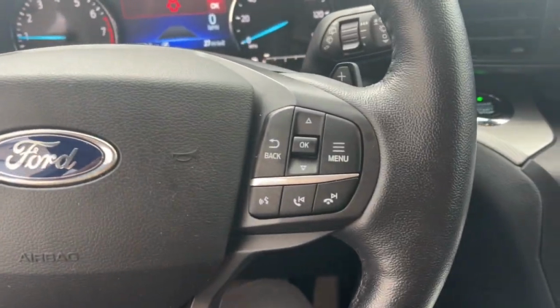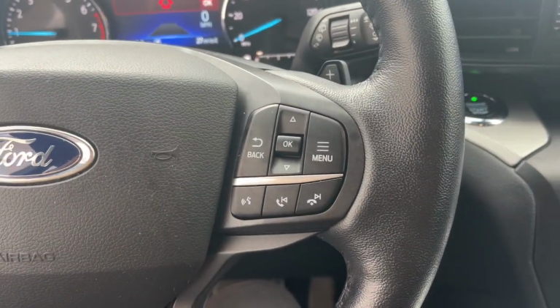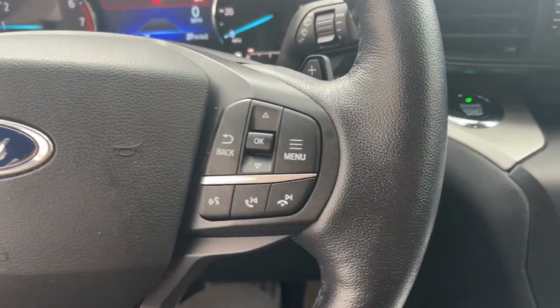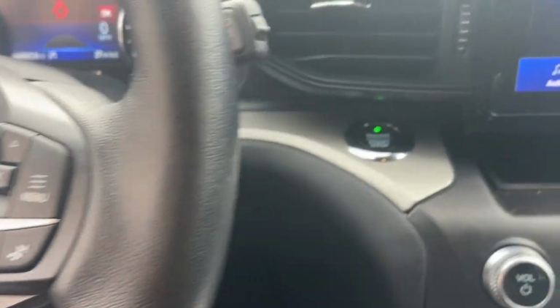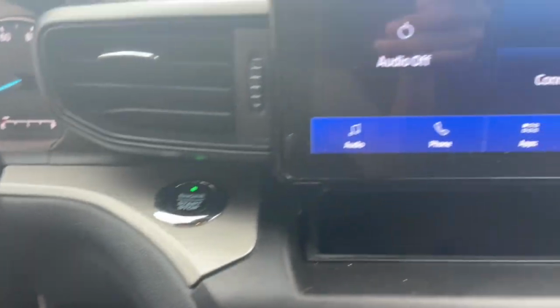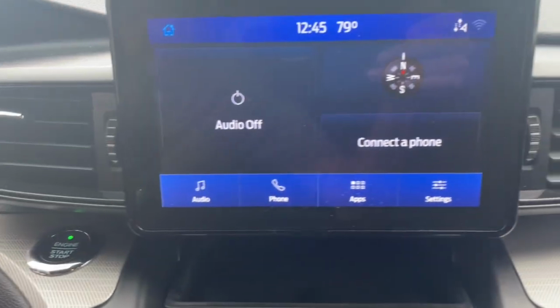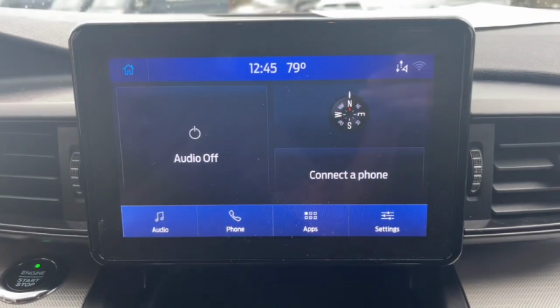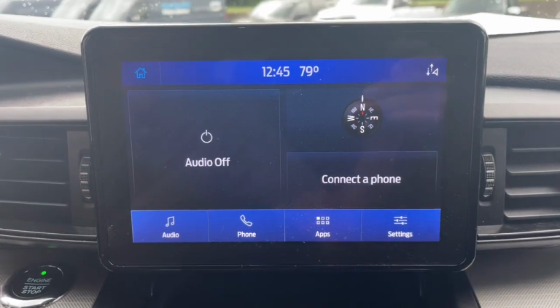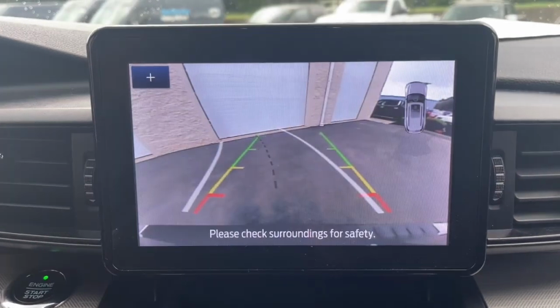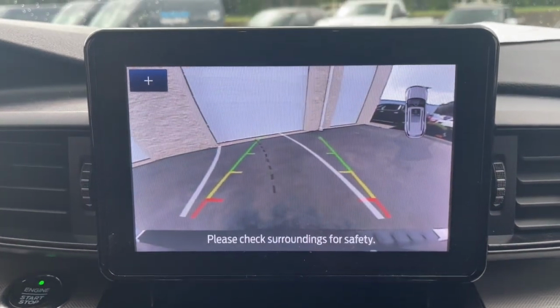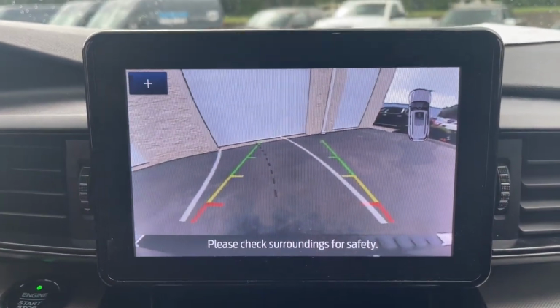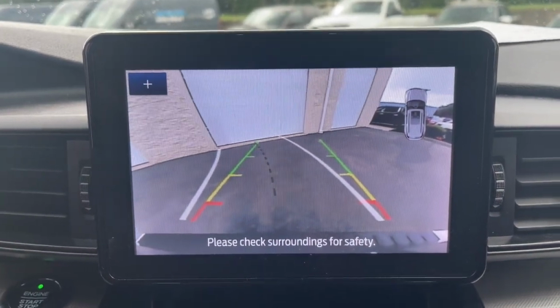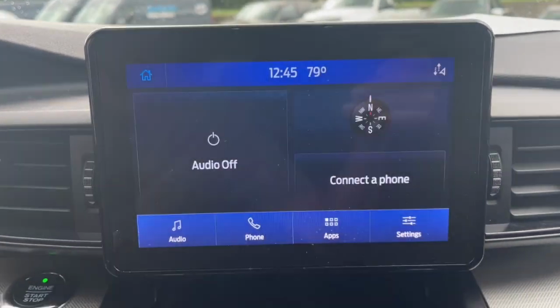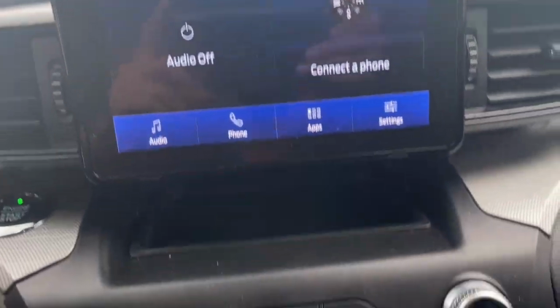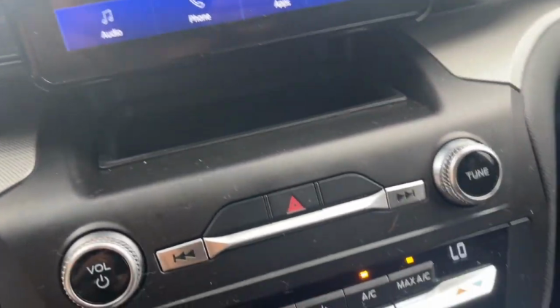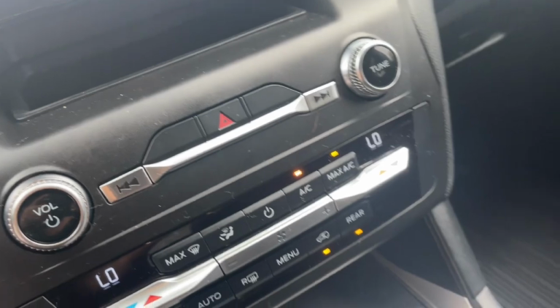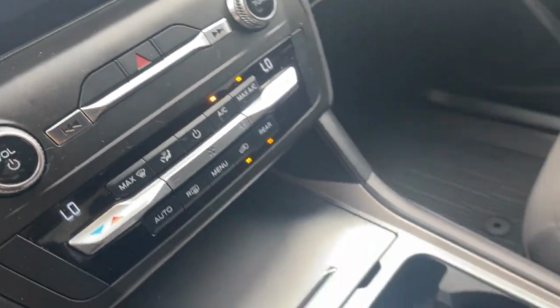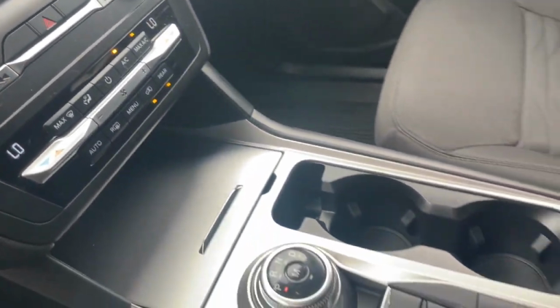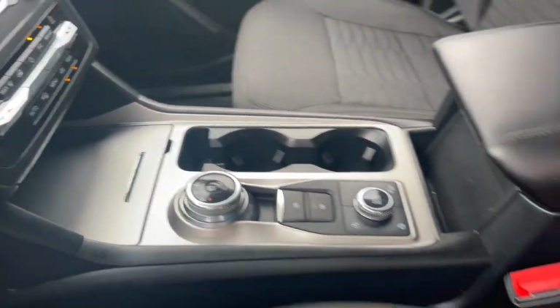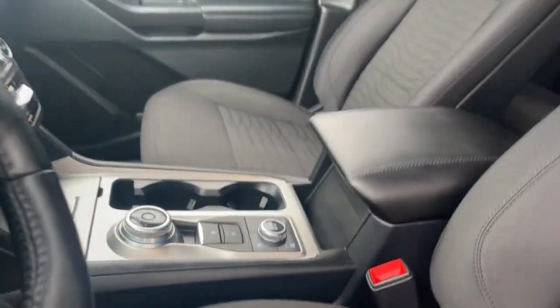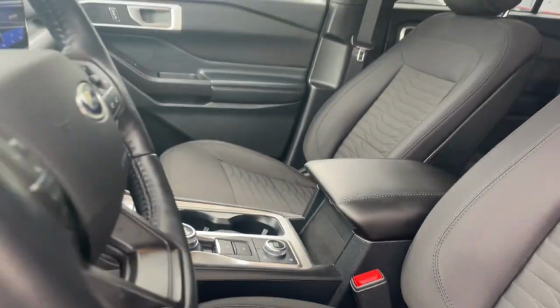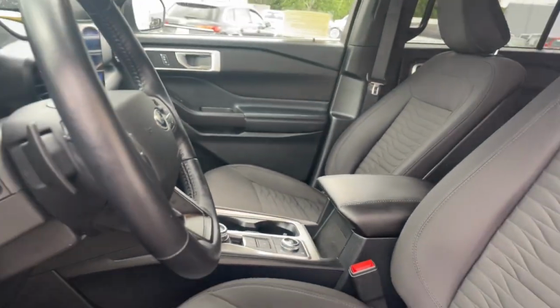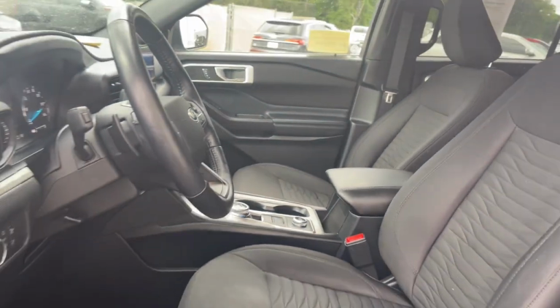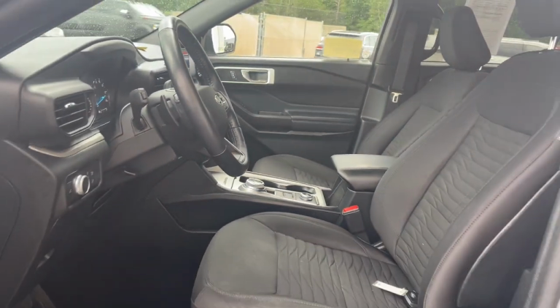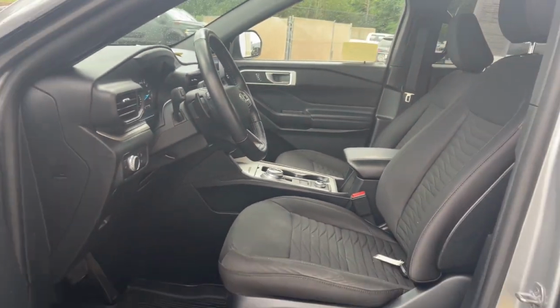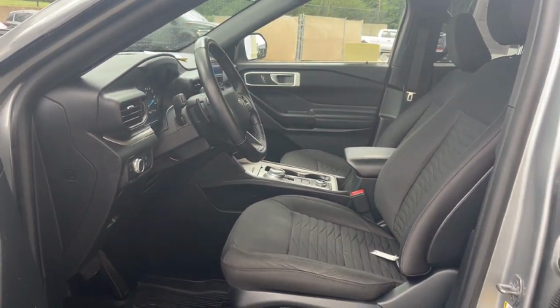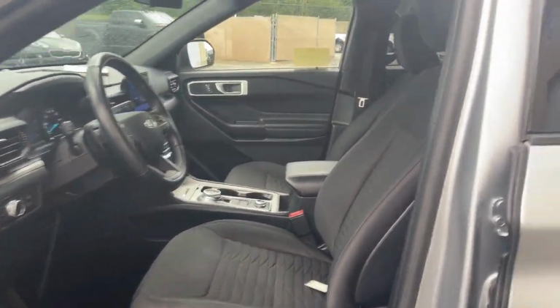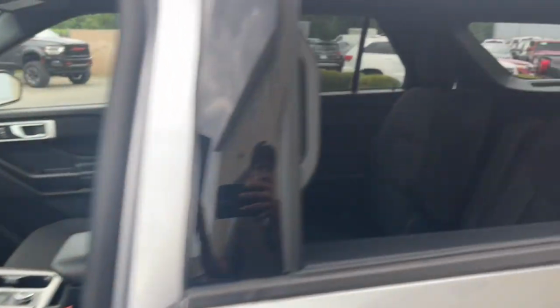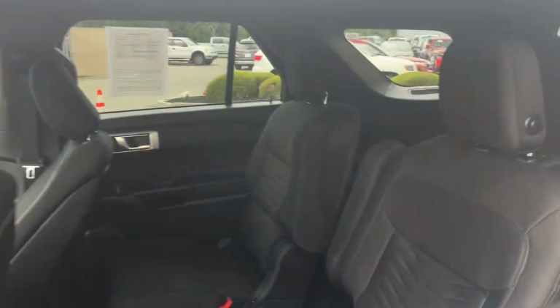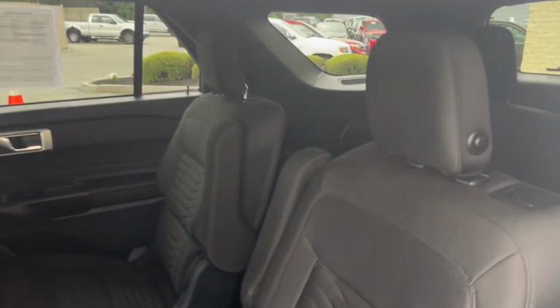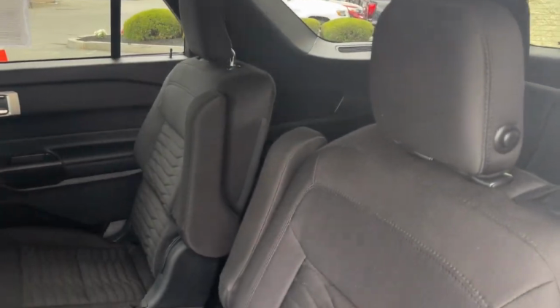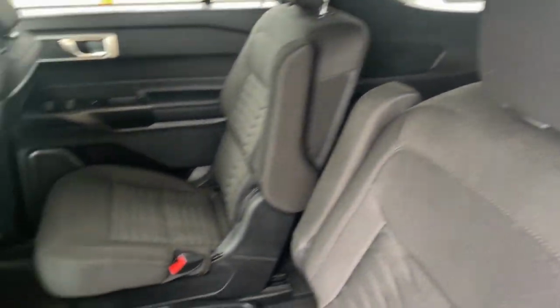Apple CarPlay and/or Android Auto, keyless entry, backup camera, power liftgate, premium sound system, power passenger seat, heated mirrors, satellite radio, aluminum wheels, and third row seat.